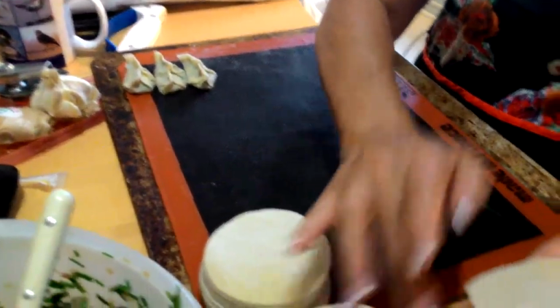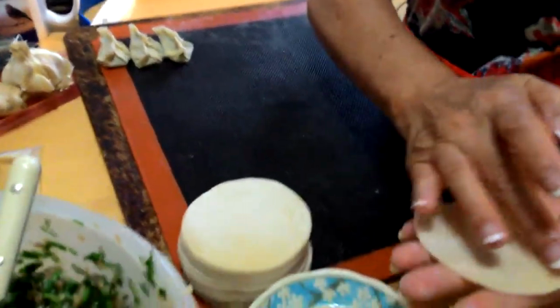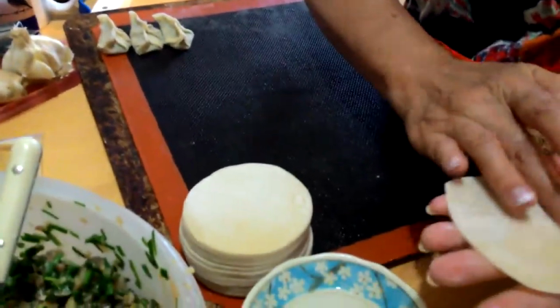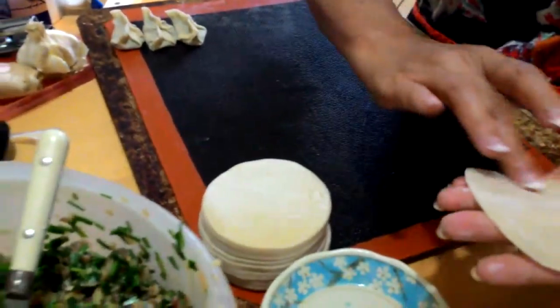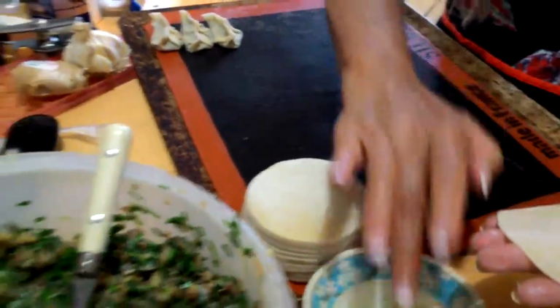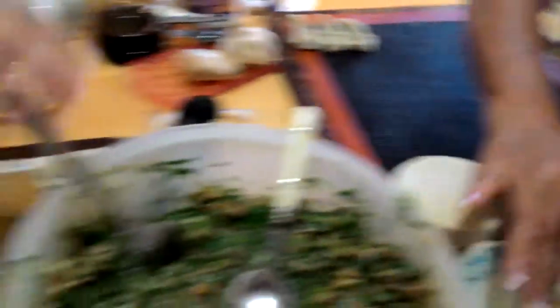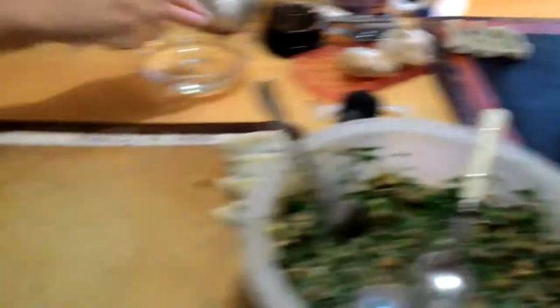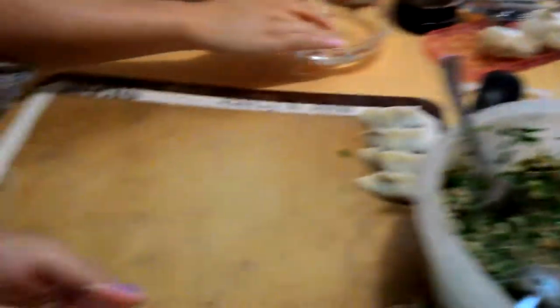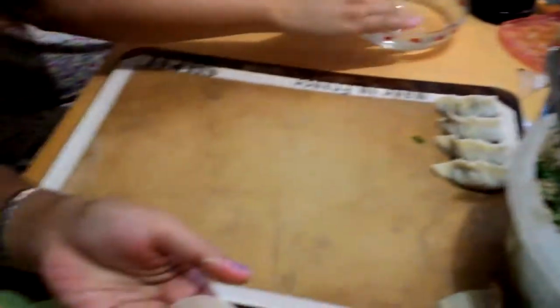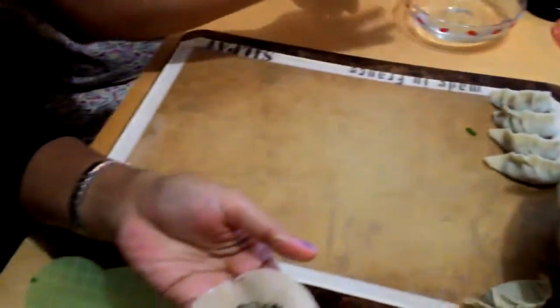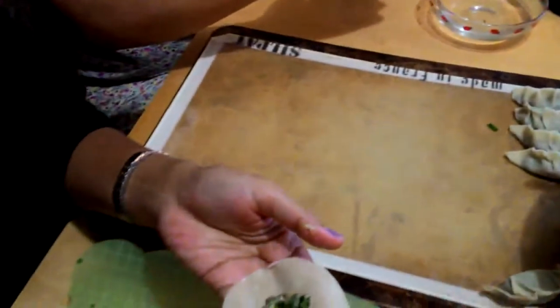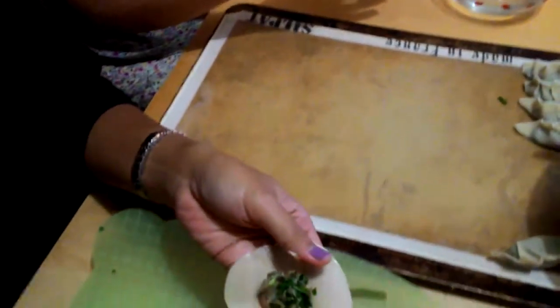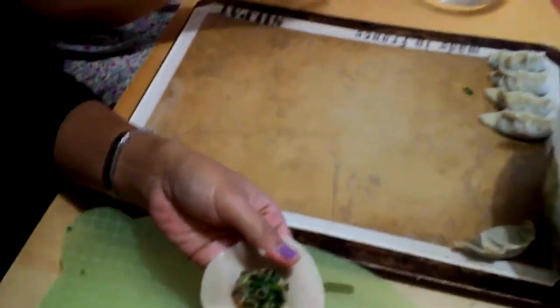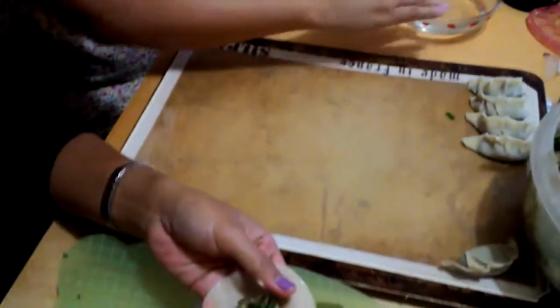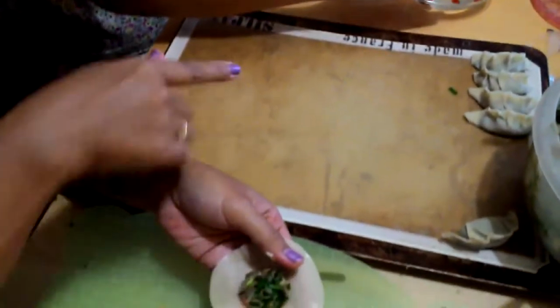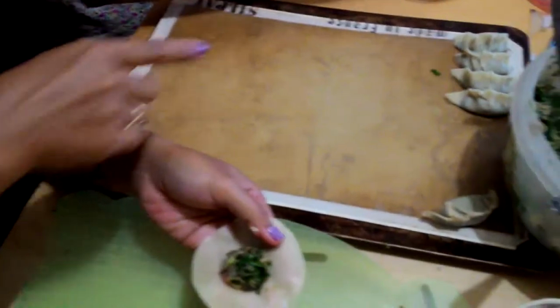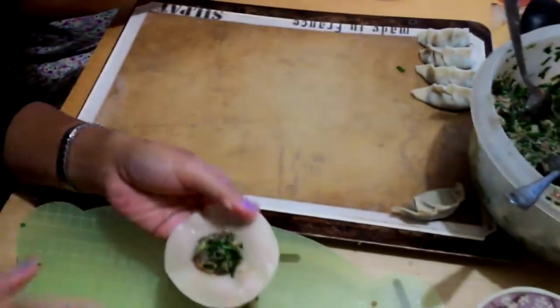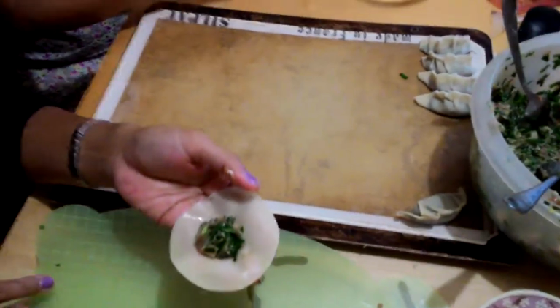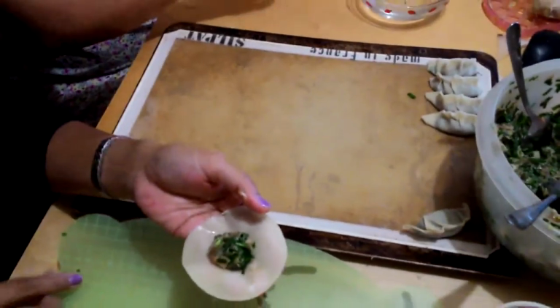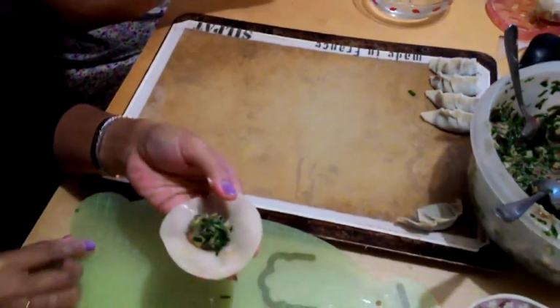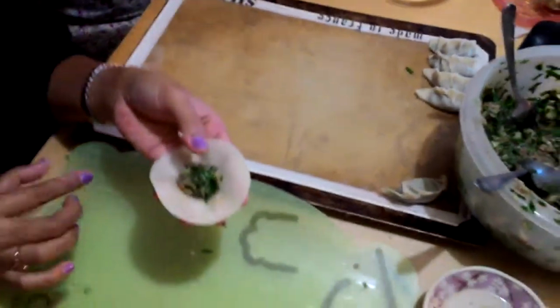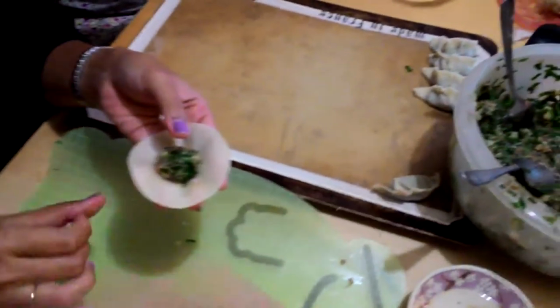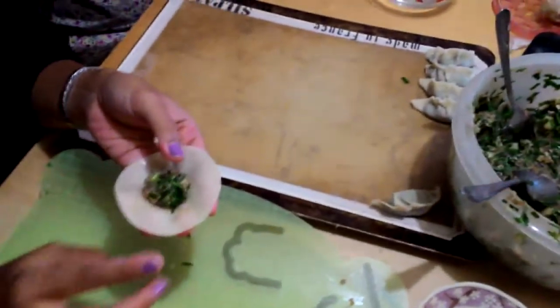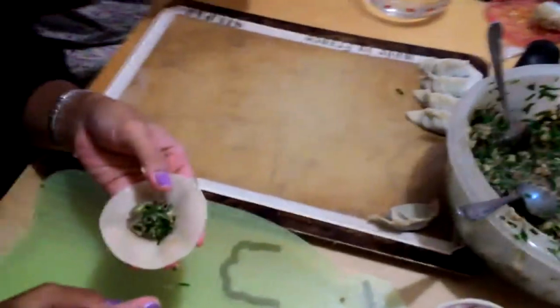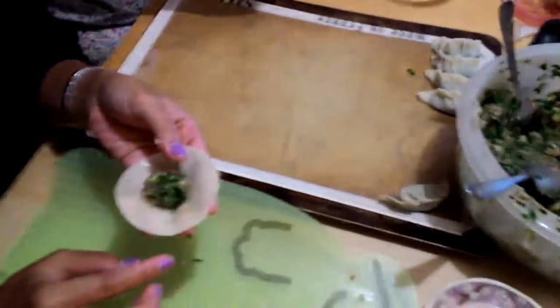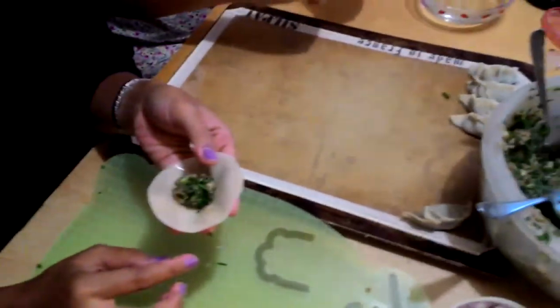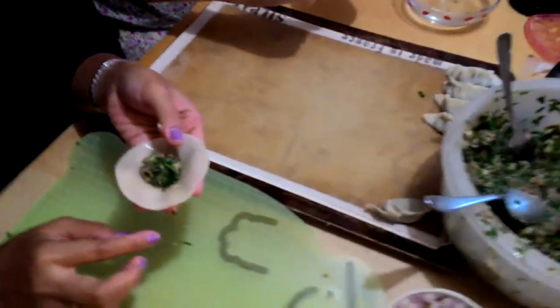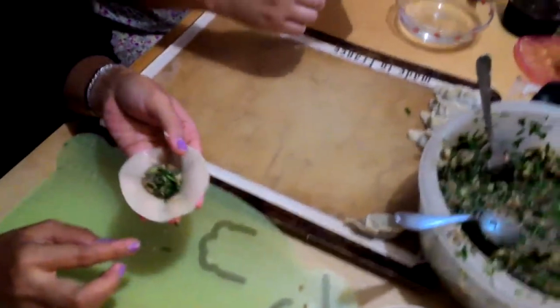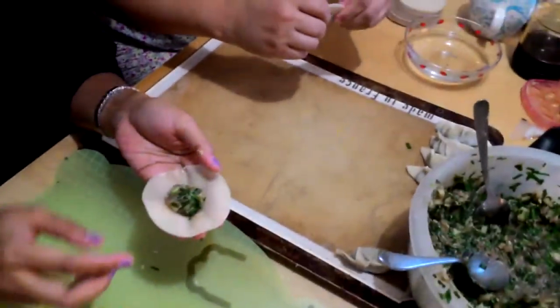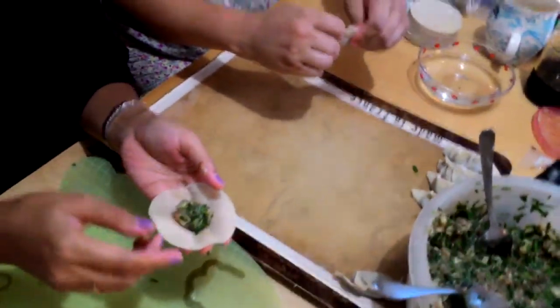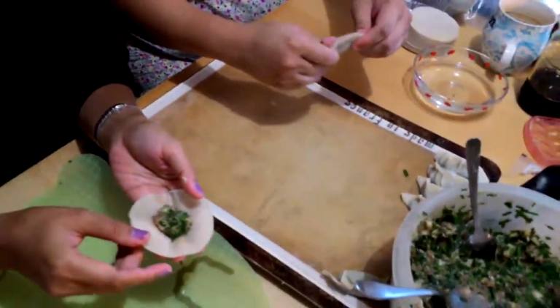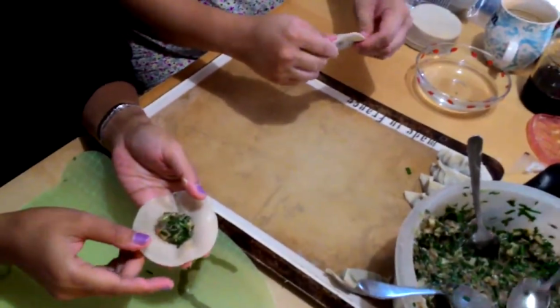This is the general and these are the soldiers — the privates. These are the privates carrying out orders.